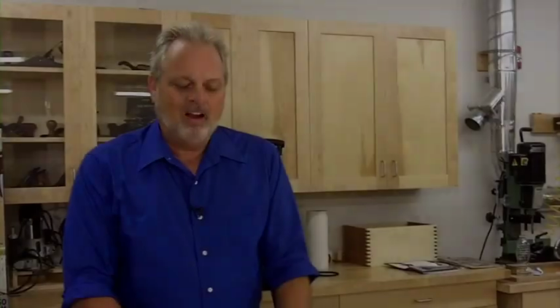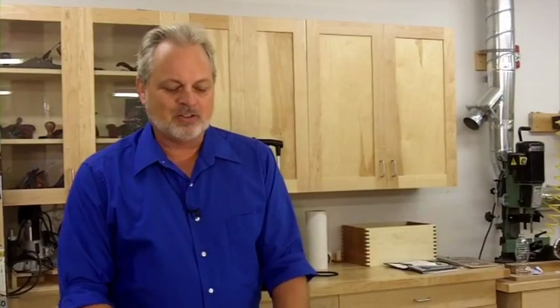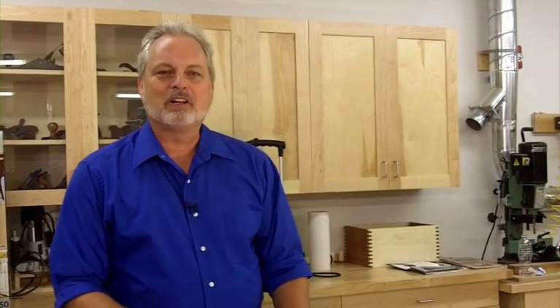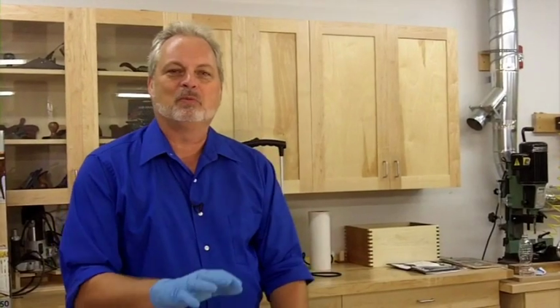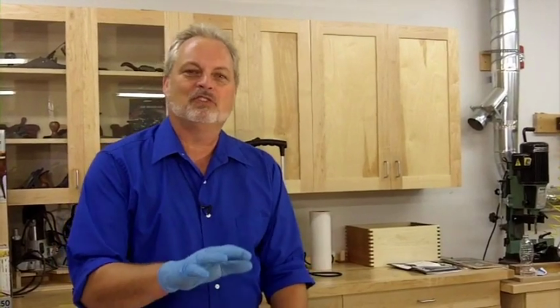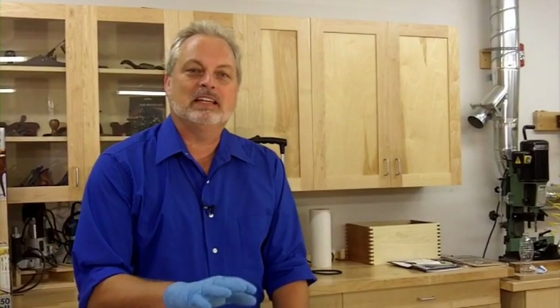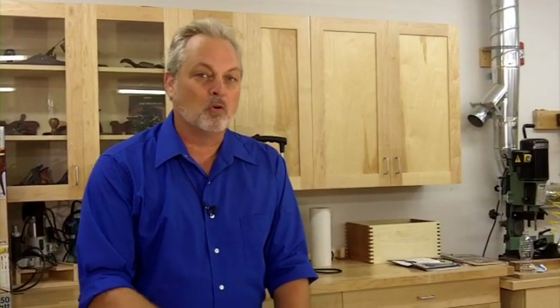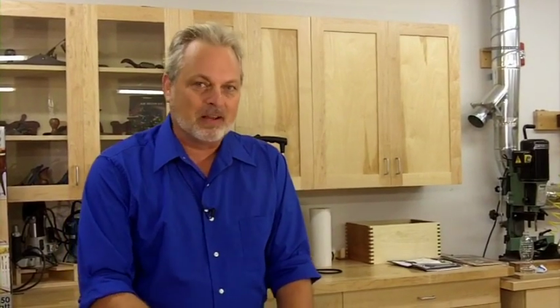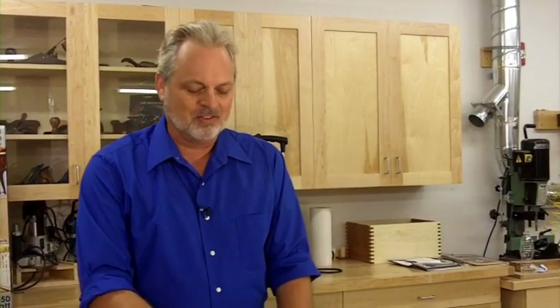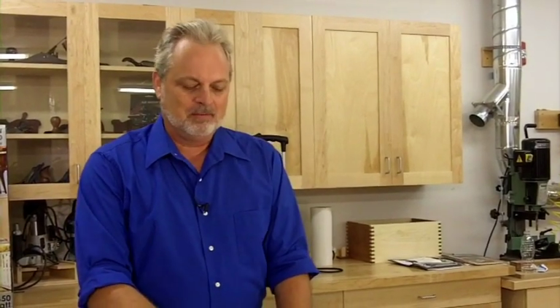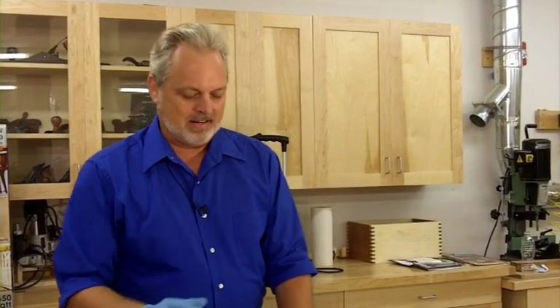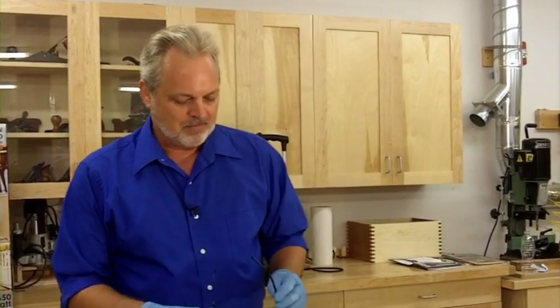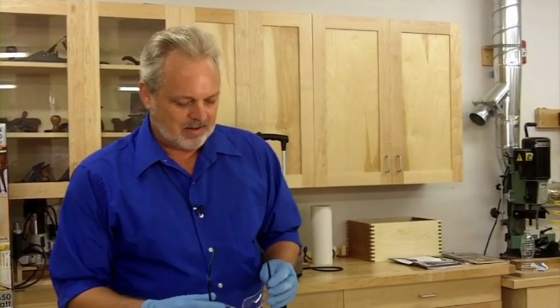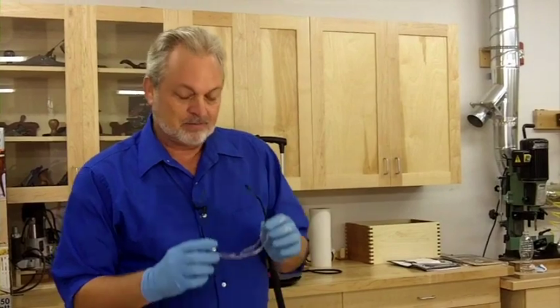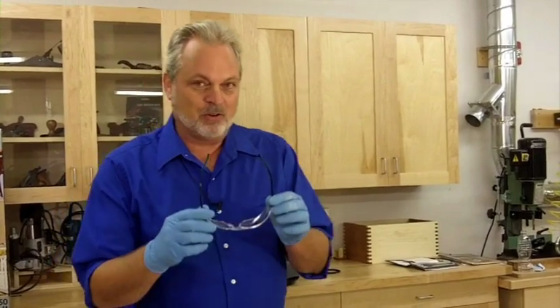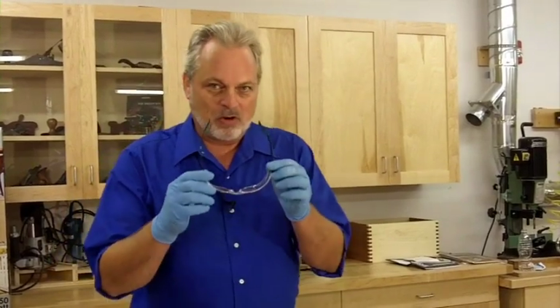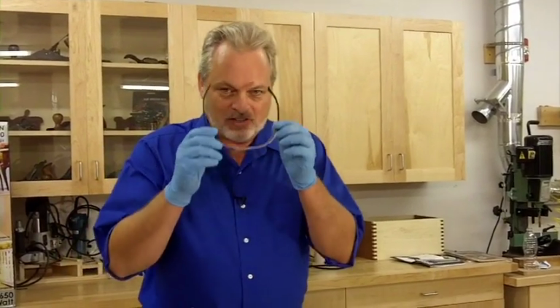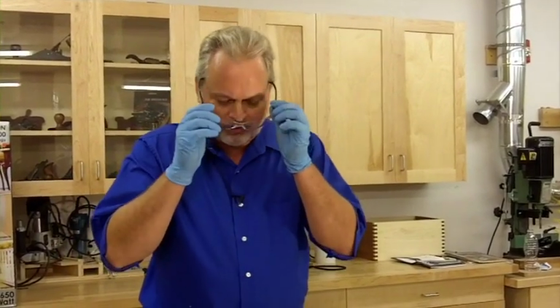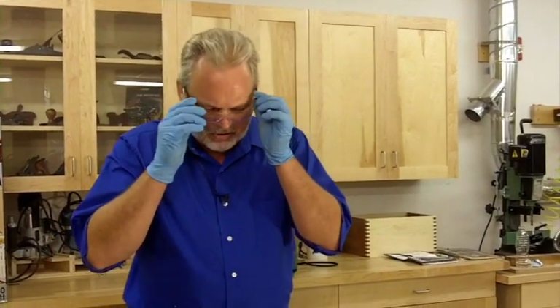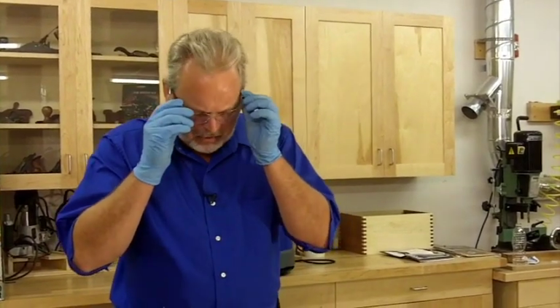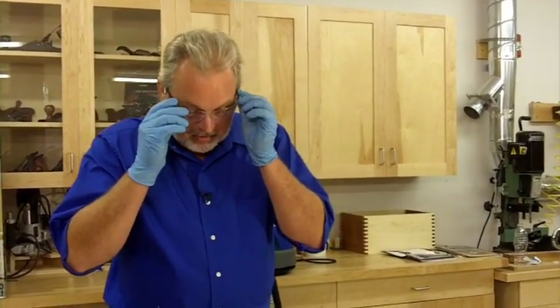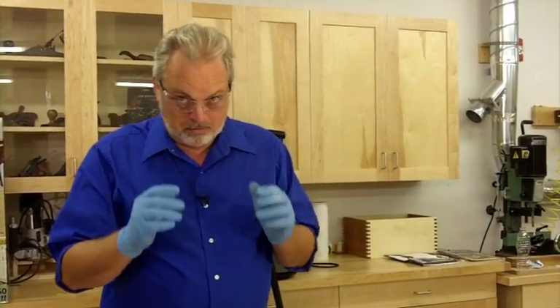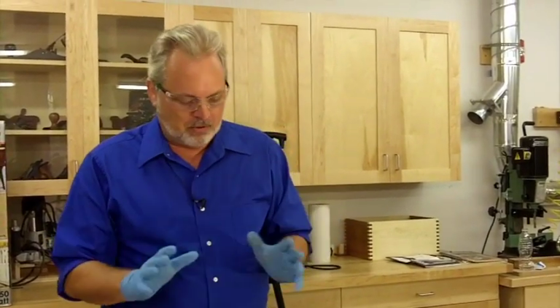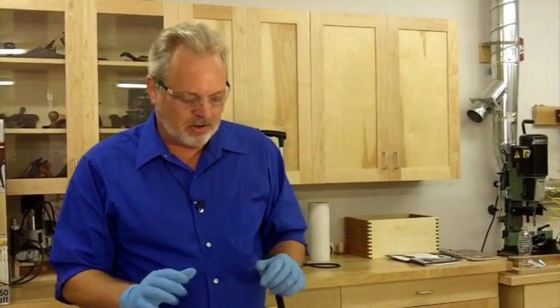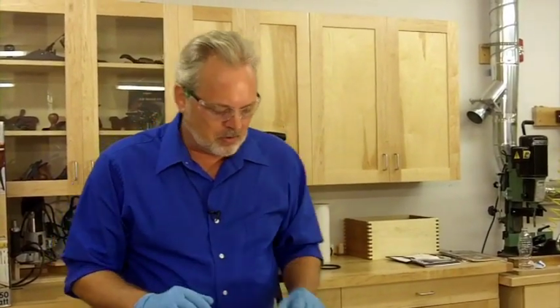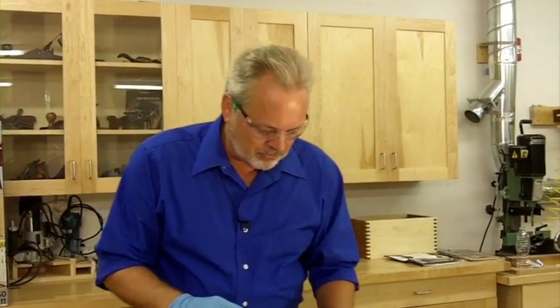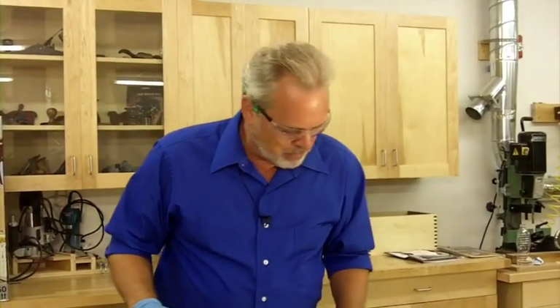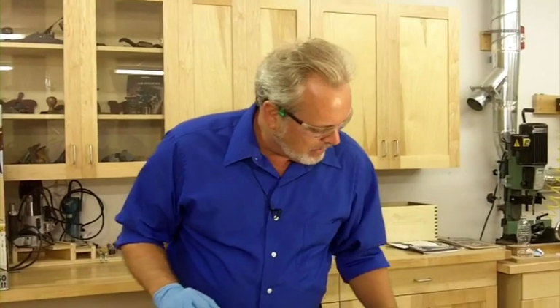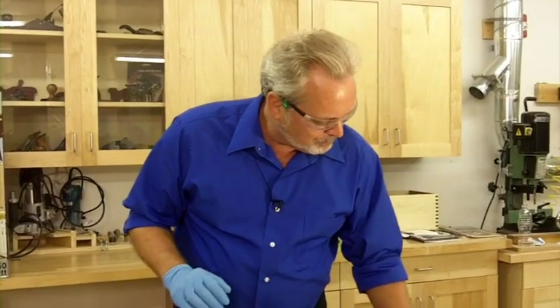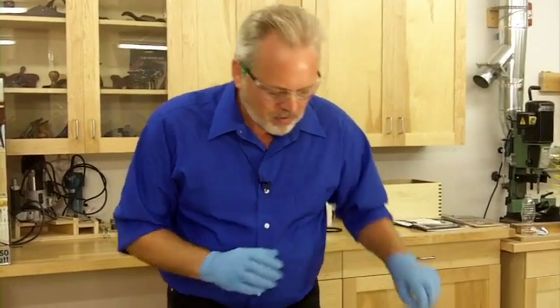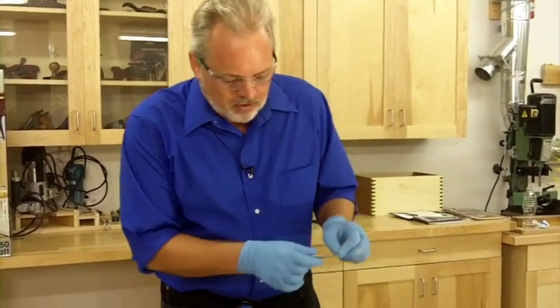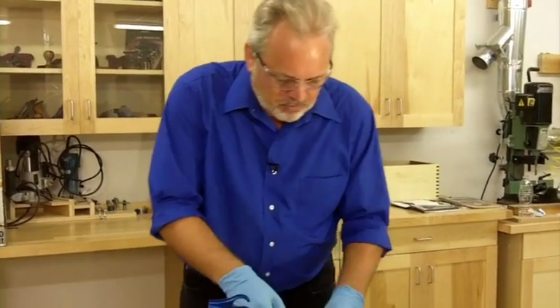All right, so now we're going to go through the process of cleaning up an oil-based paint. For this I'm going to wear safety glasses because something might splash and I really don't want this stuff in my eyes.